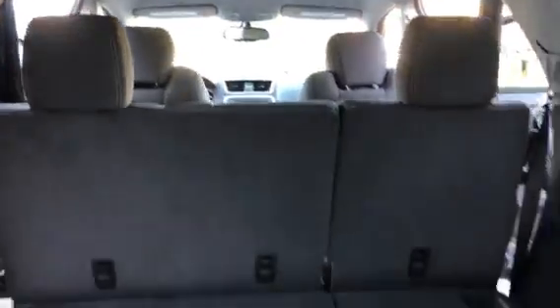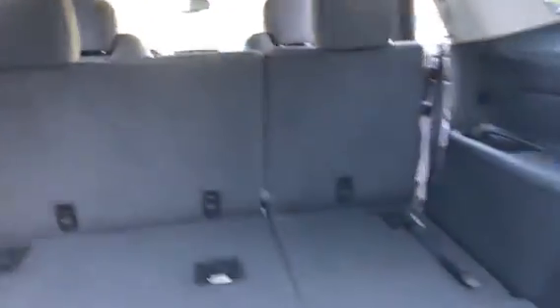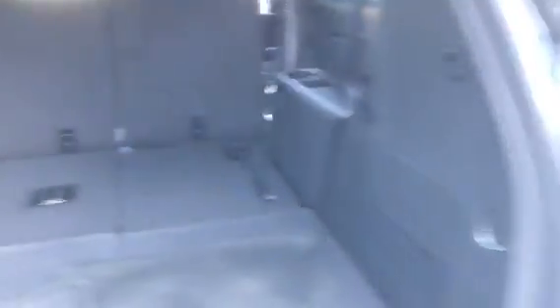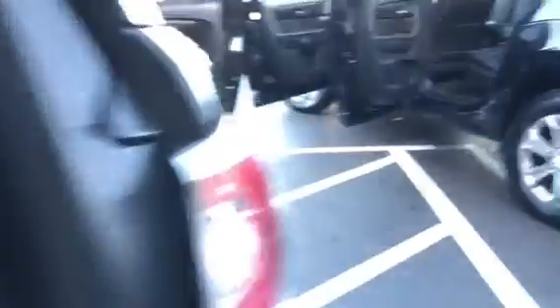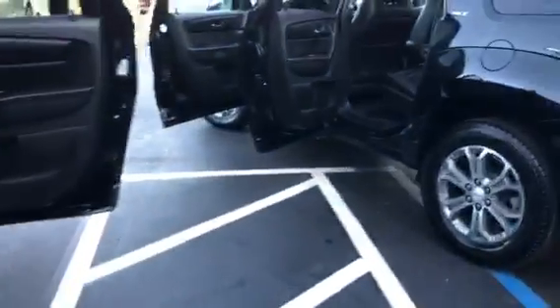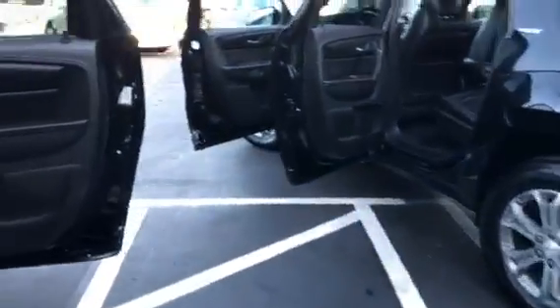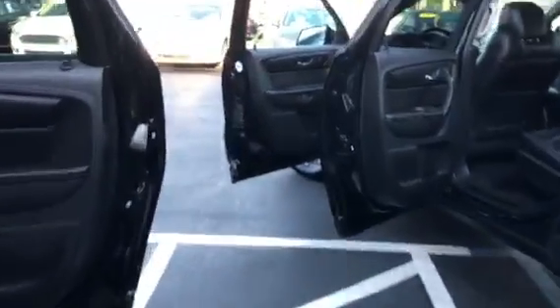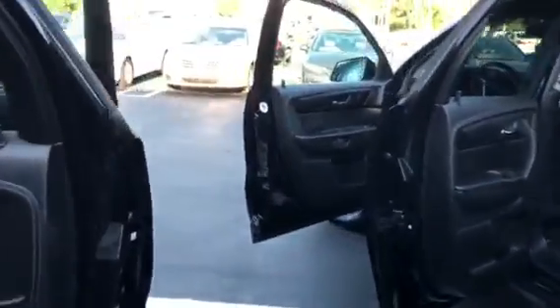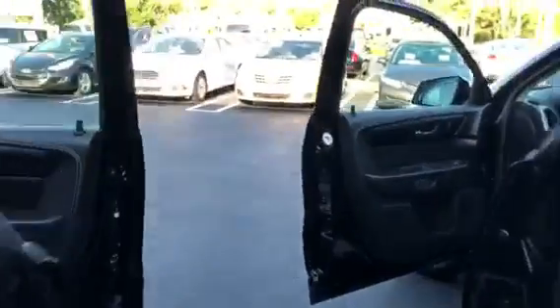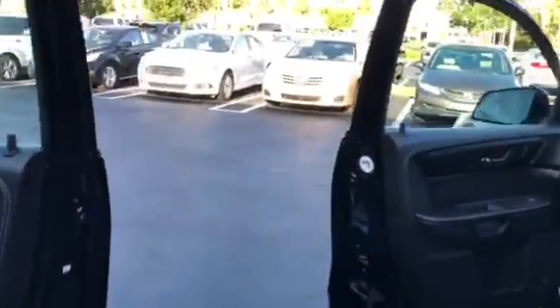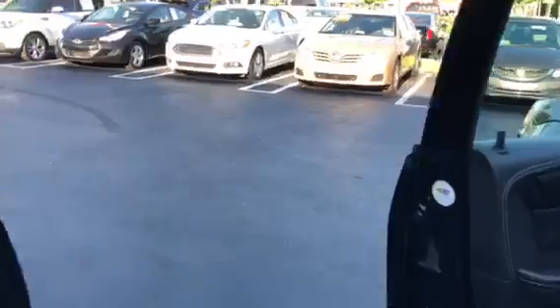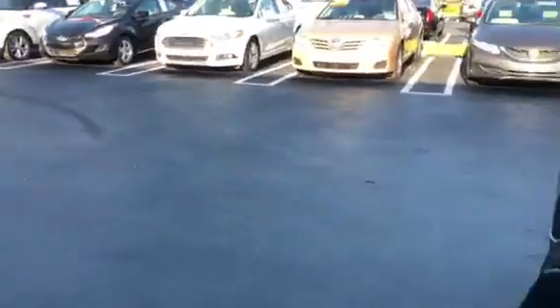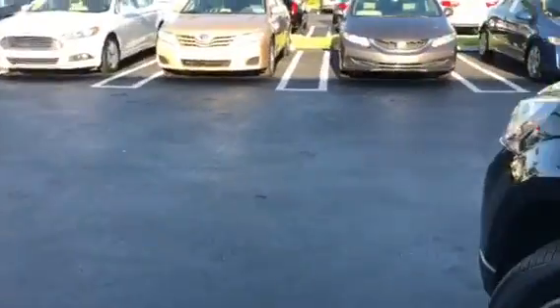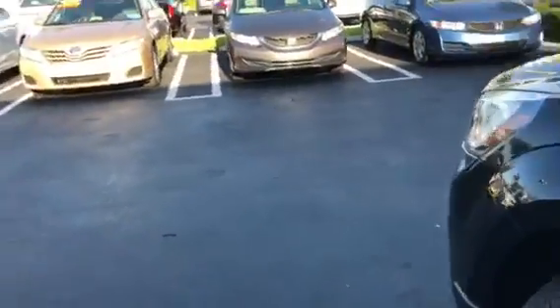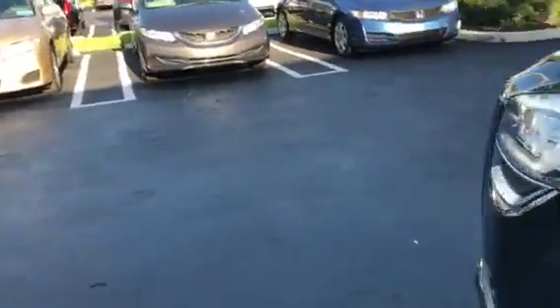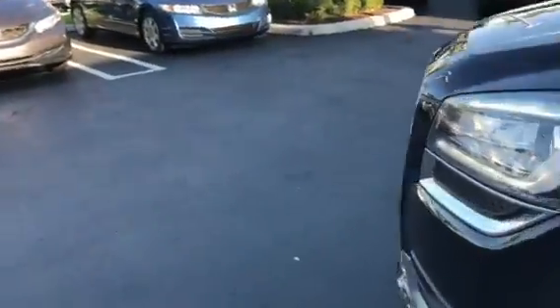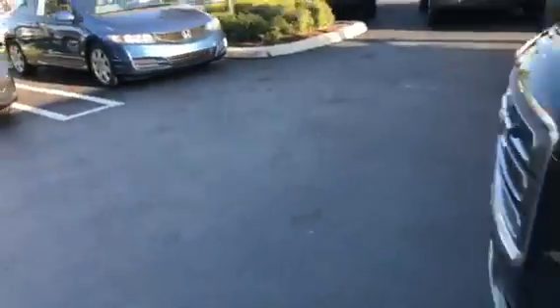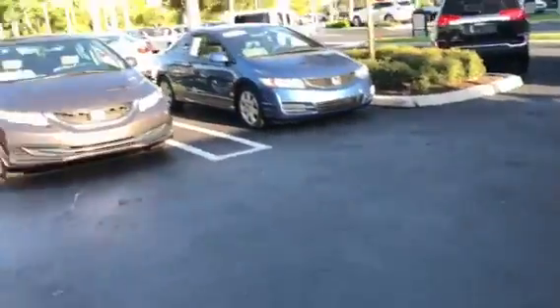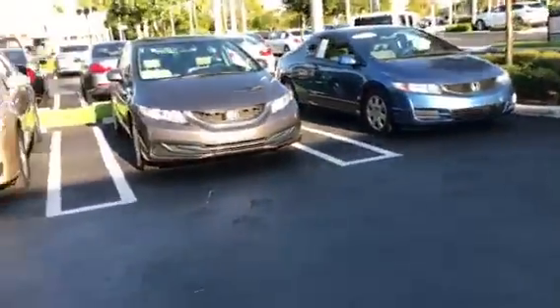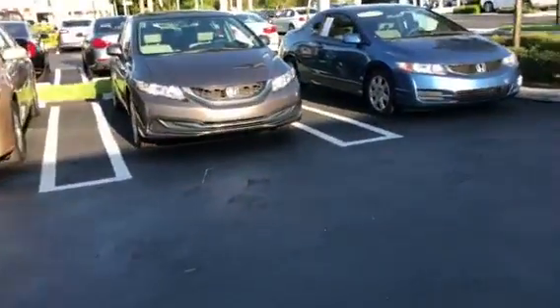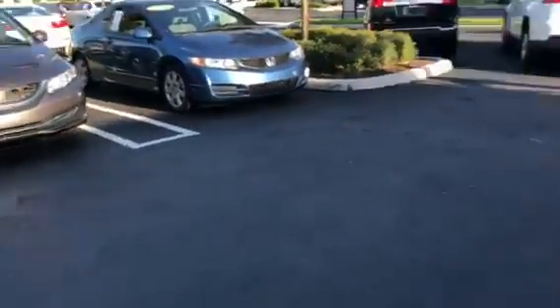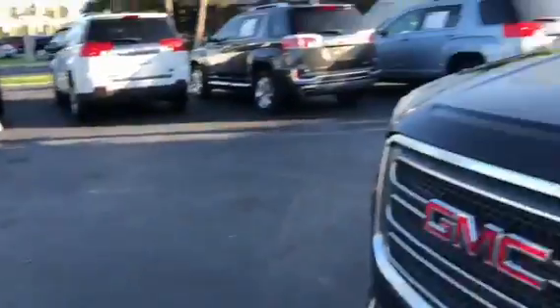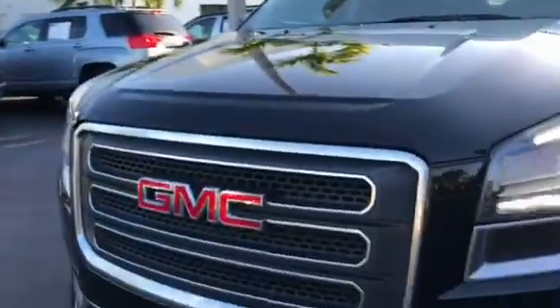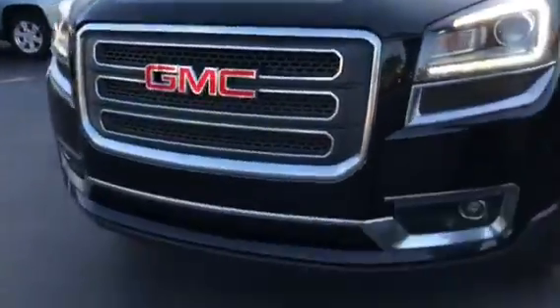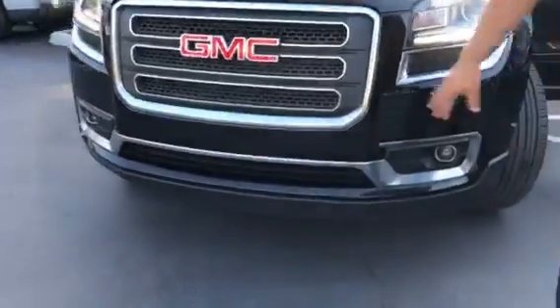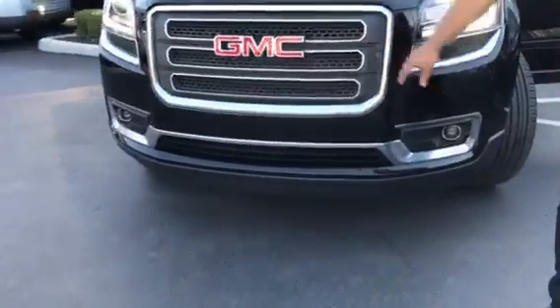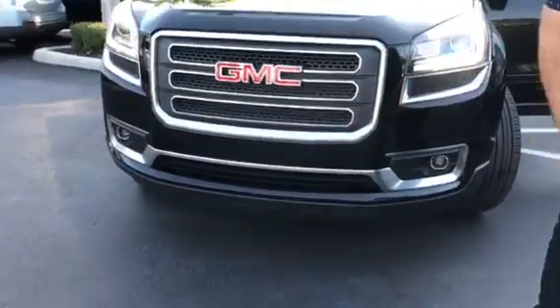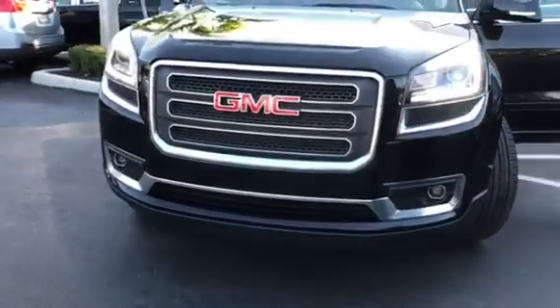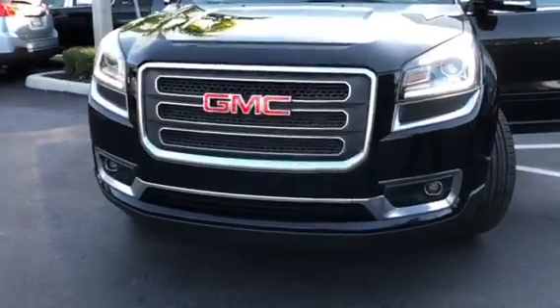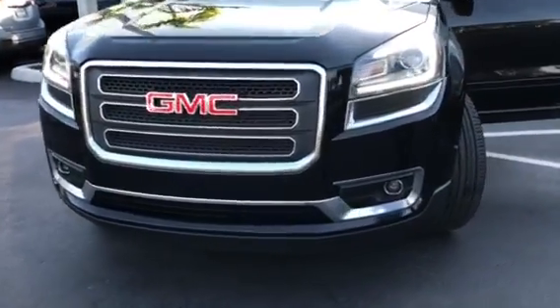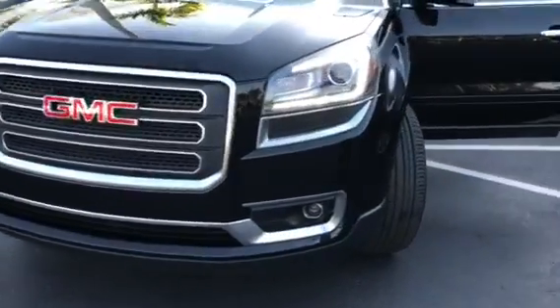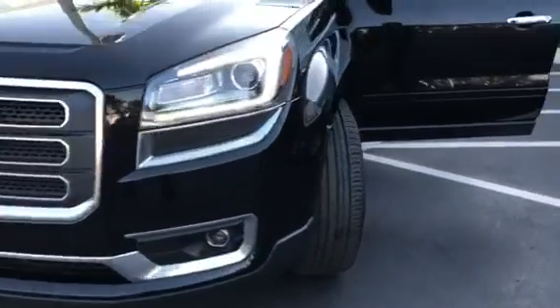Now let's go over to the SLT. The SLT will have the same engine, same motor. 19-inch alloy wheels, beautiful fog lights, nice chrome grille in the front — very beautiful vehicle.